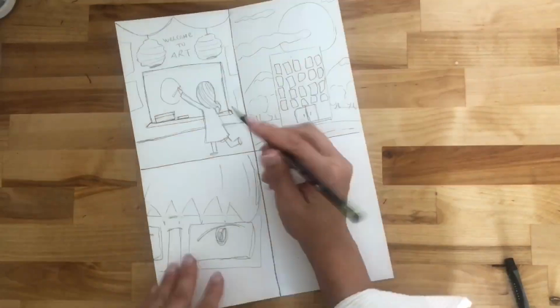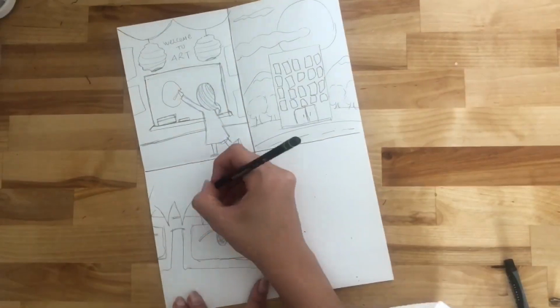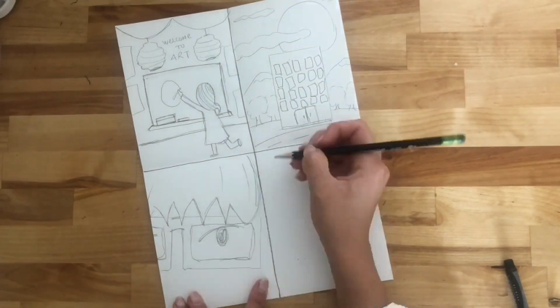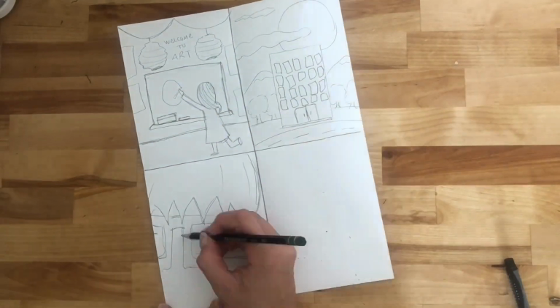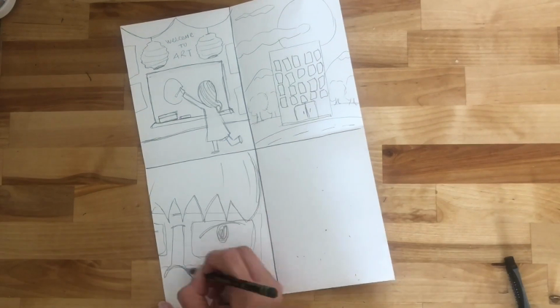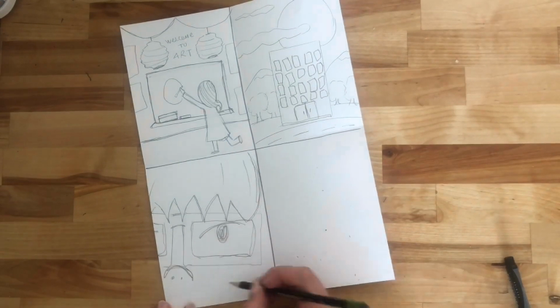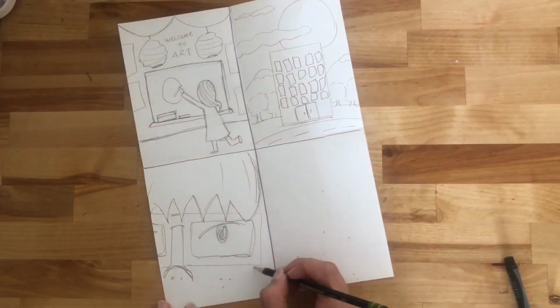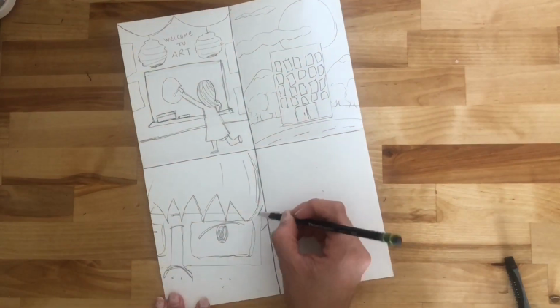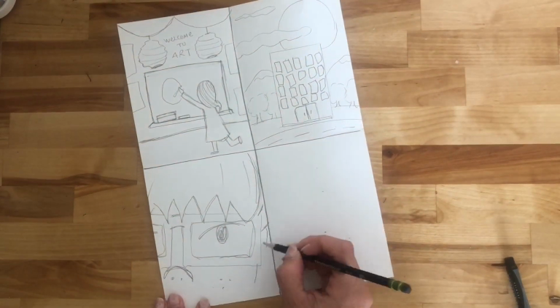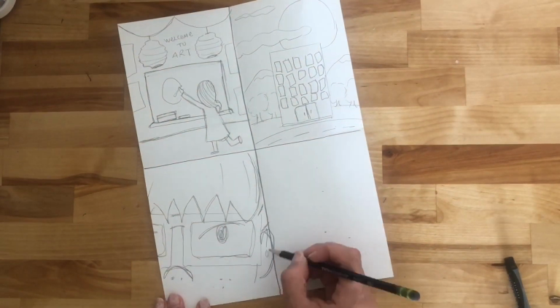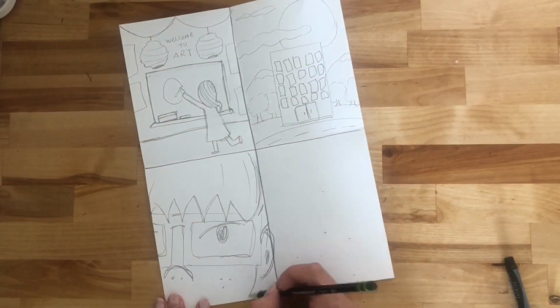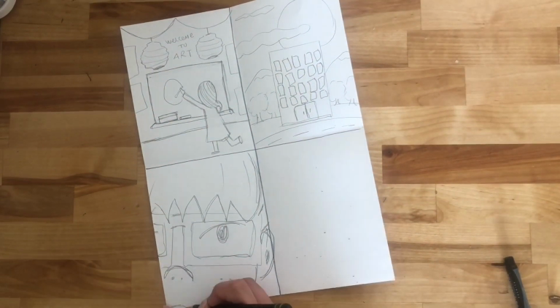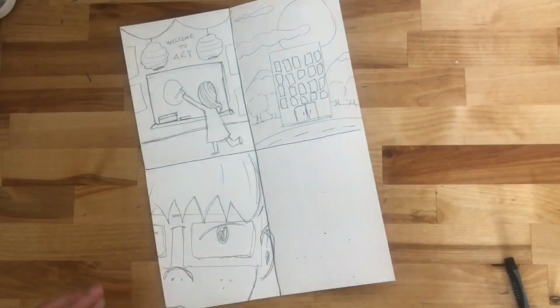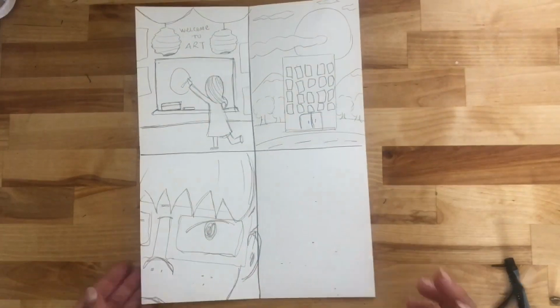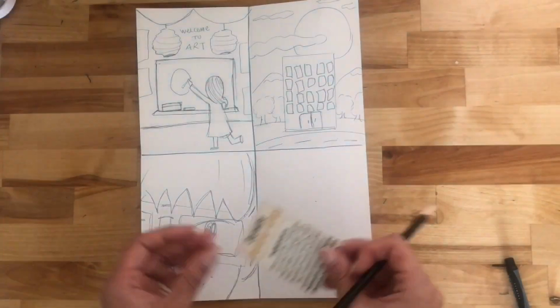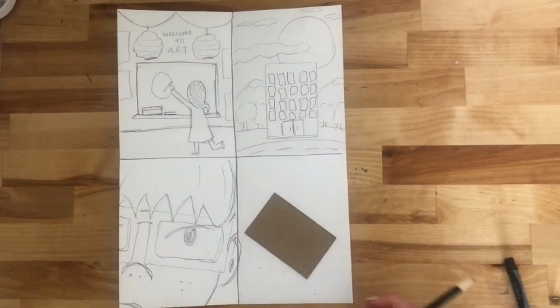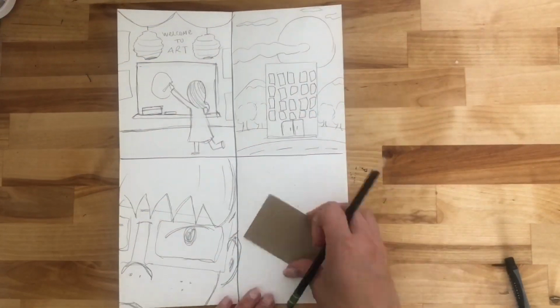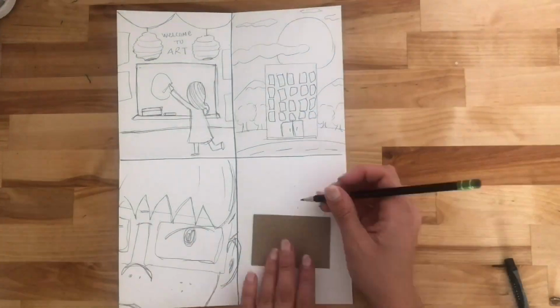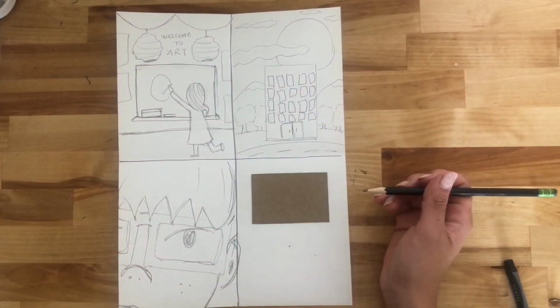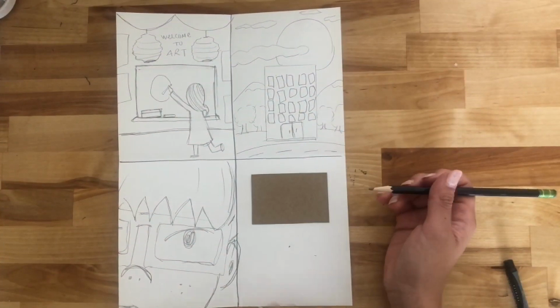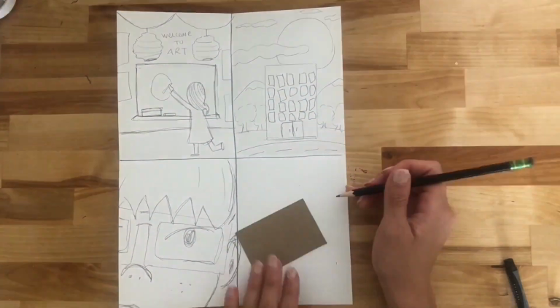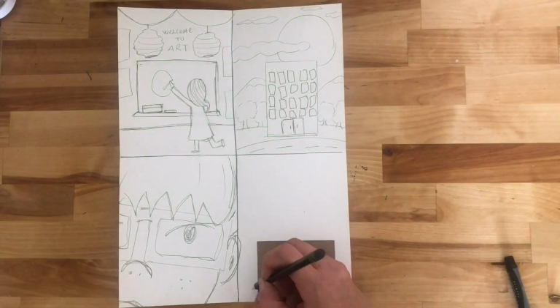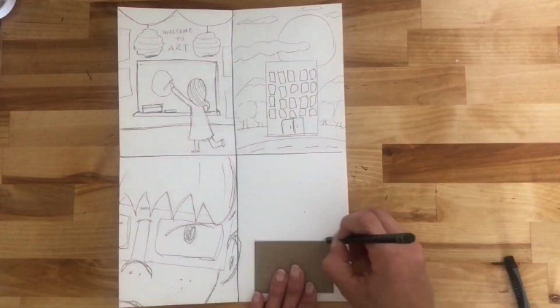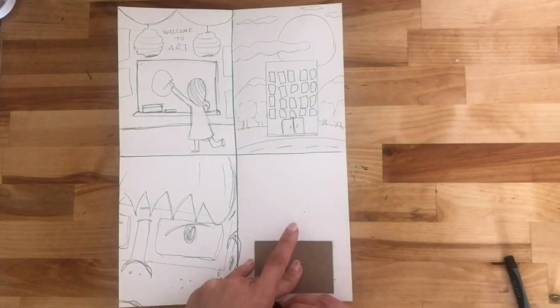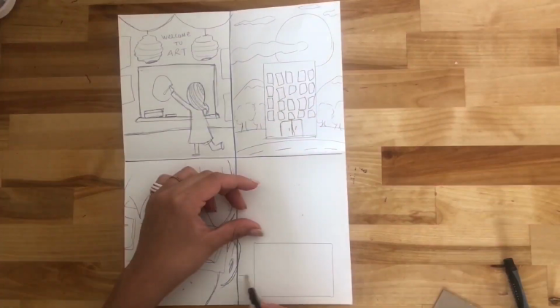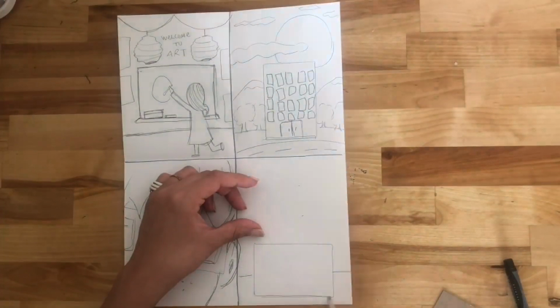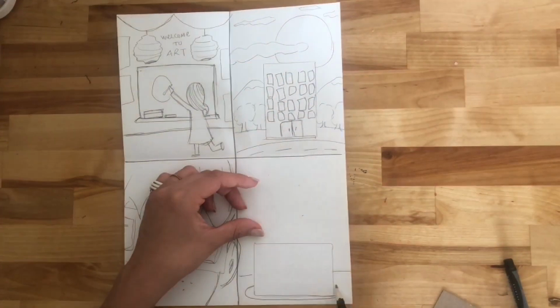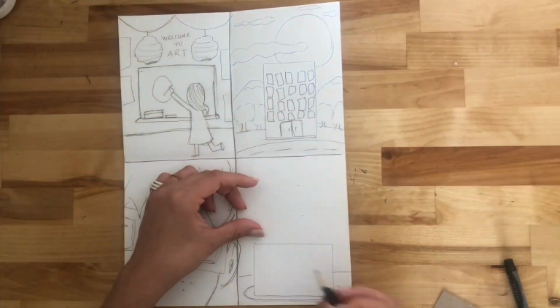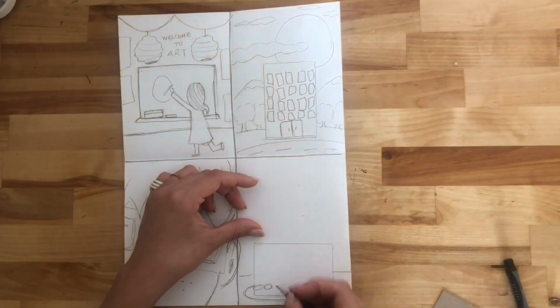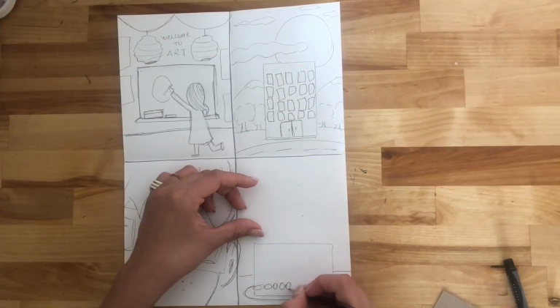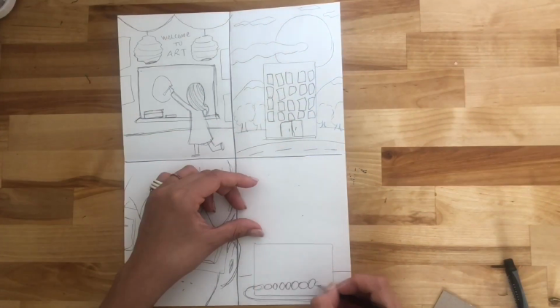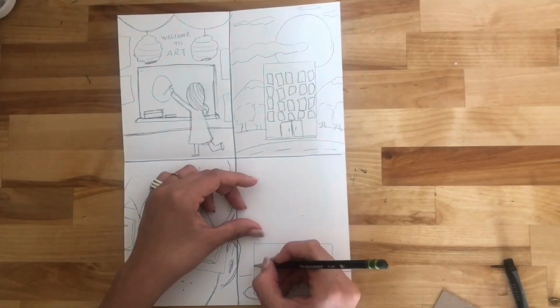Also, try to place your not-a-box vertical, horizontal, diagonally, on top, on the bottom — and just have a lot of fun with it.